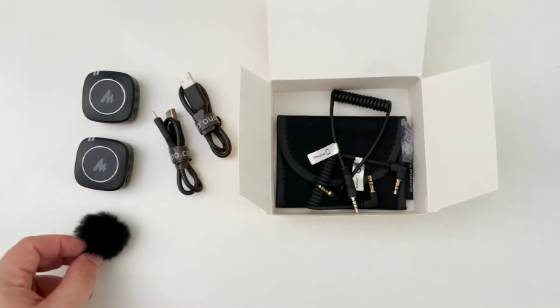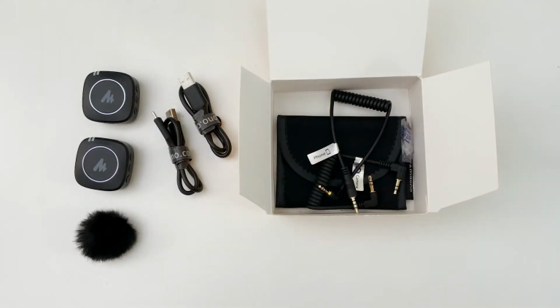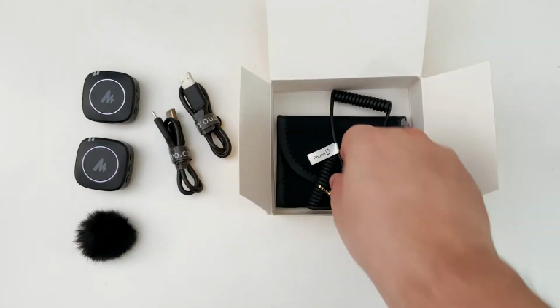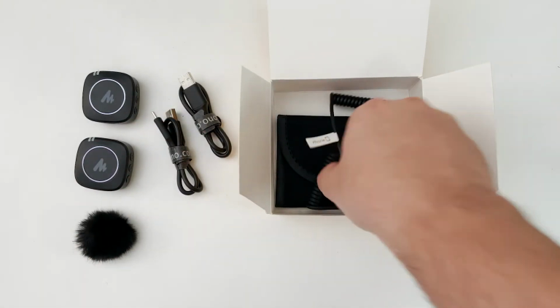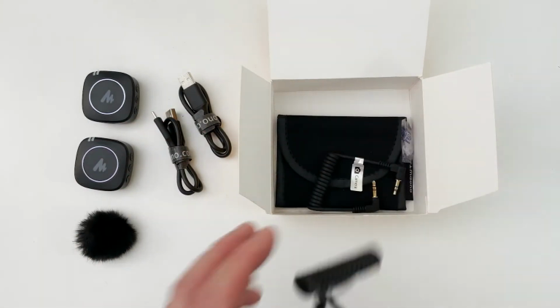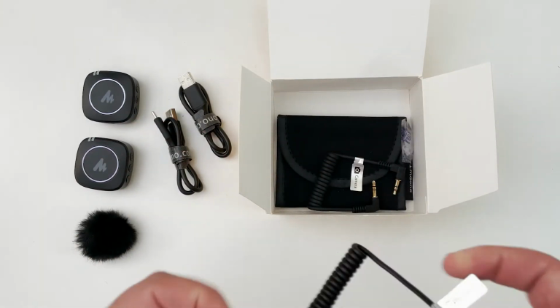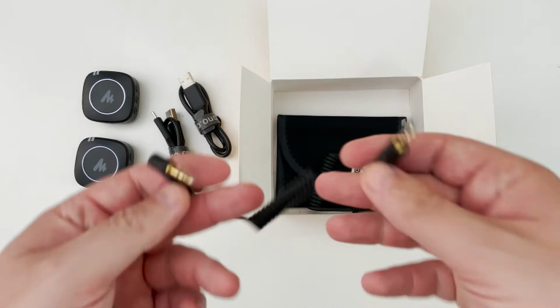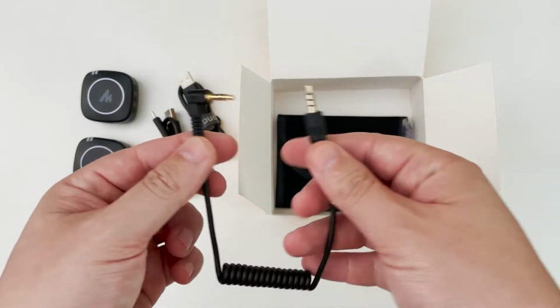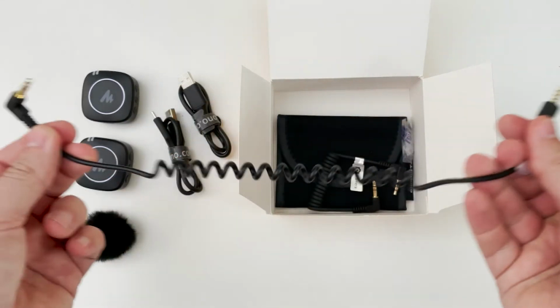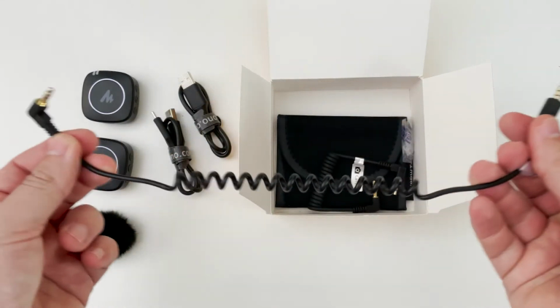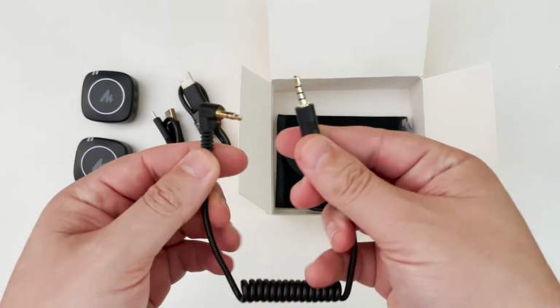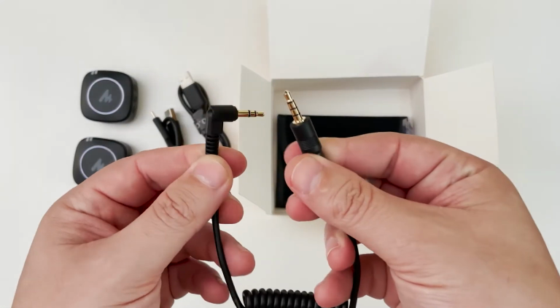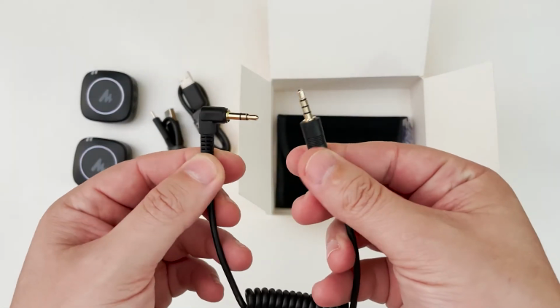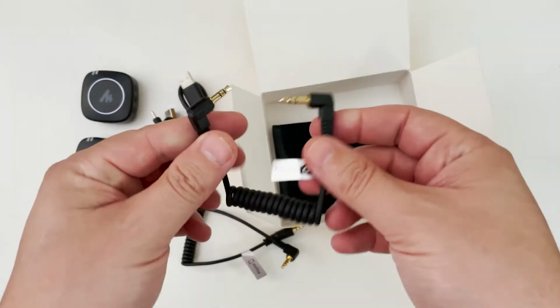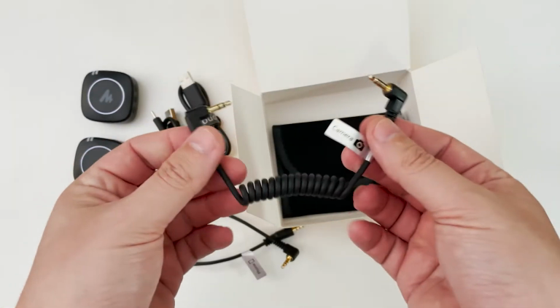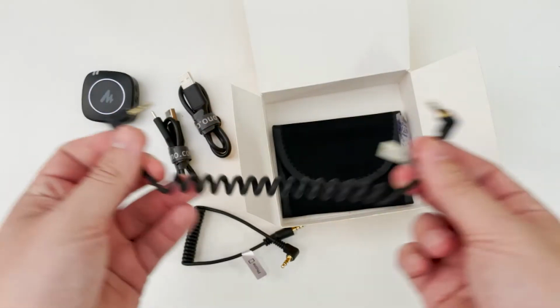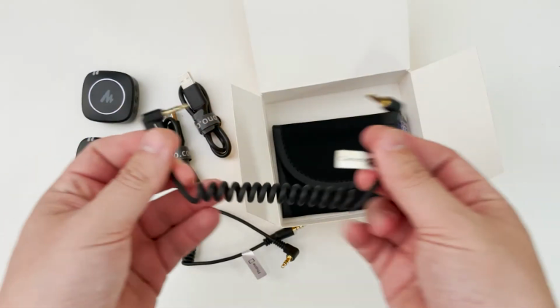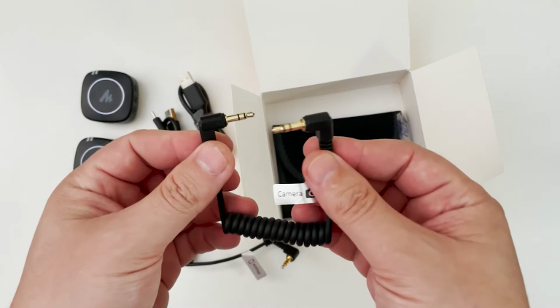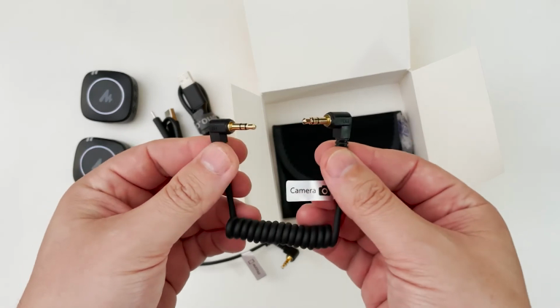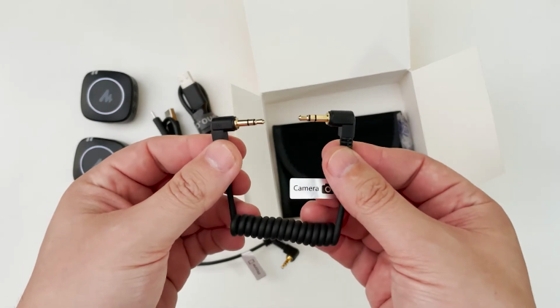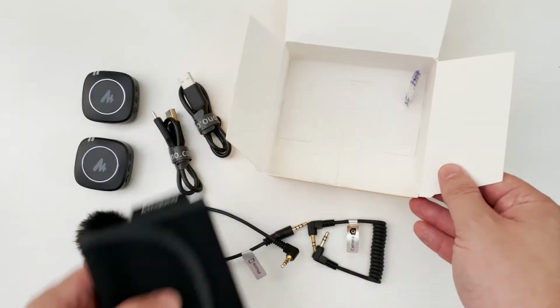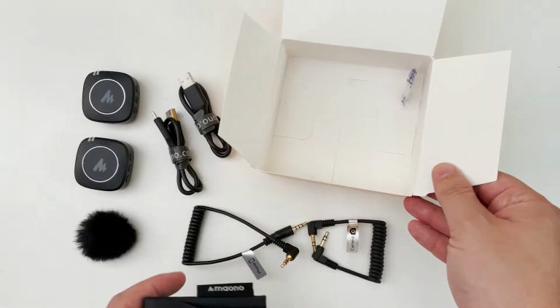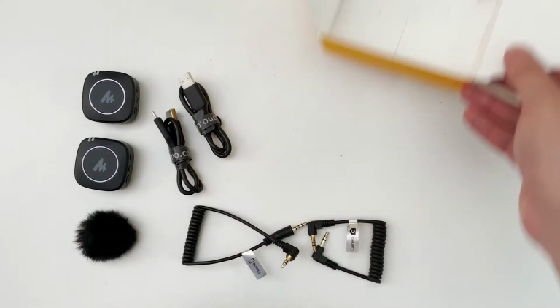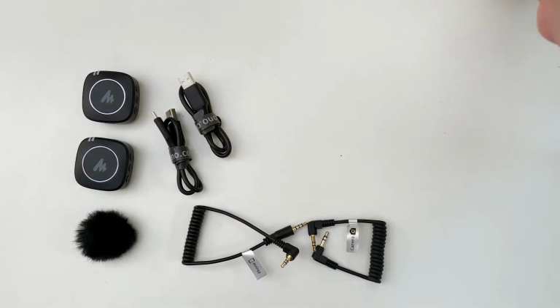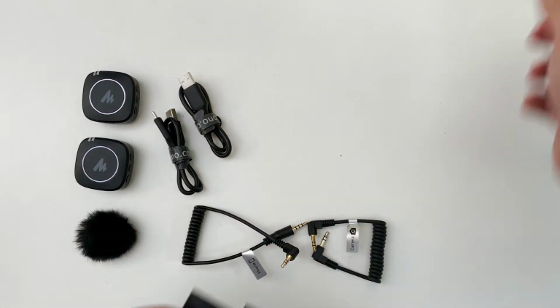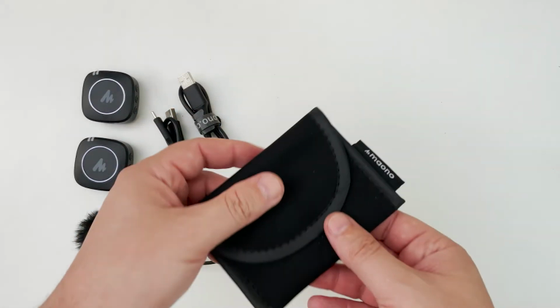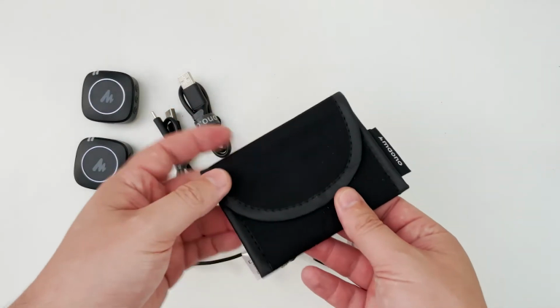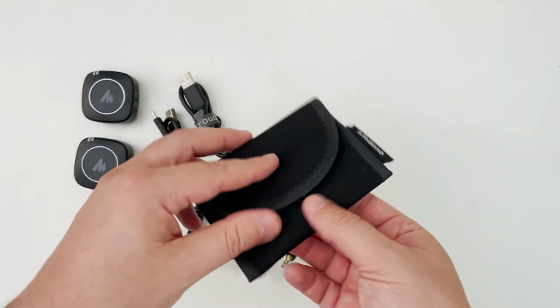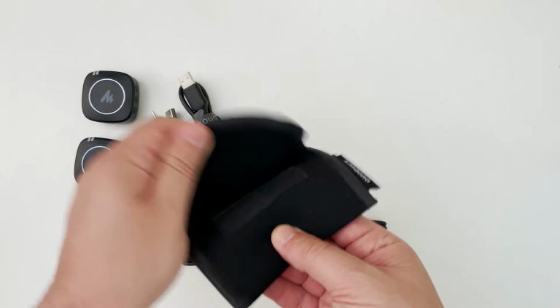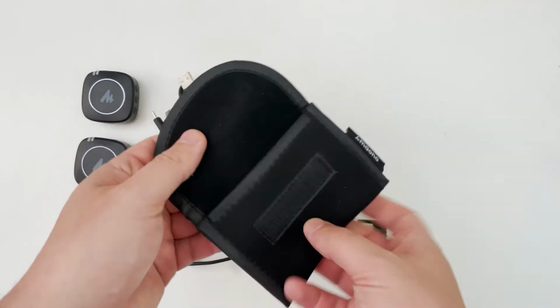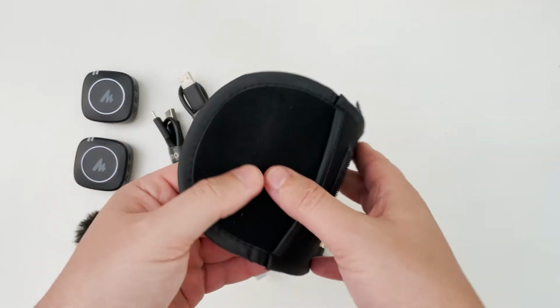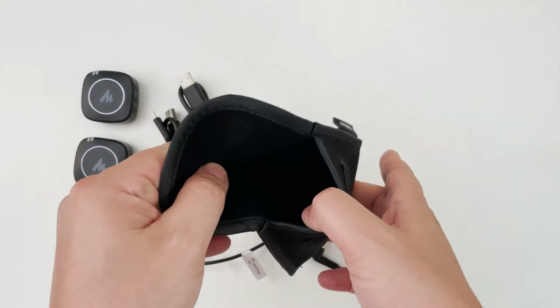These are for charging the device, so you can charge both at the same time. We have a windshield cover to reduce wind noise. Then we have two cables — TRRS and TRS — so you can connect to either smartphone devices, cameras, or any audio recorder device. We also have a neoprene bag so you can carry everything around.